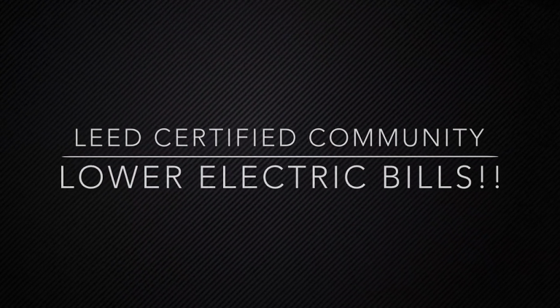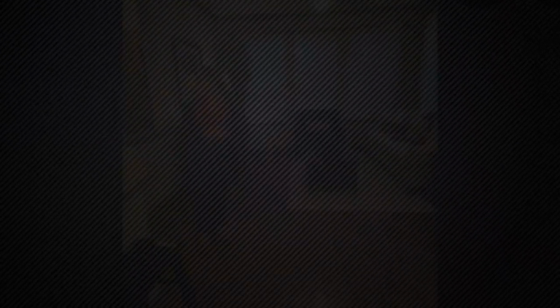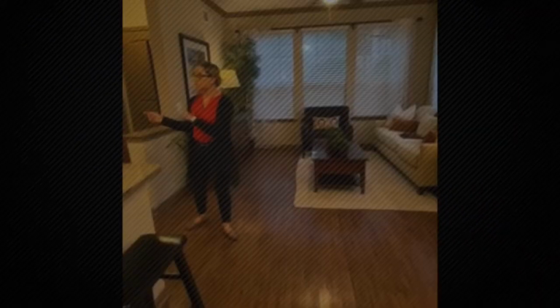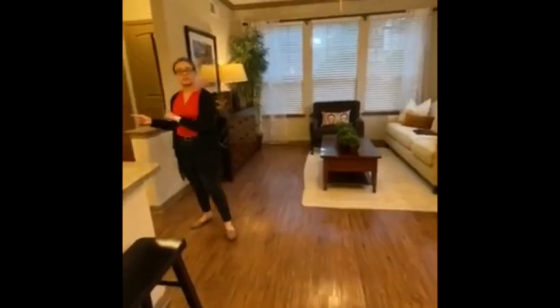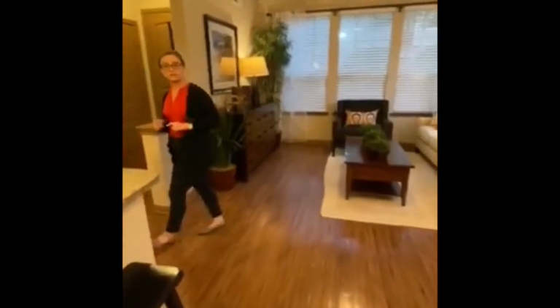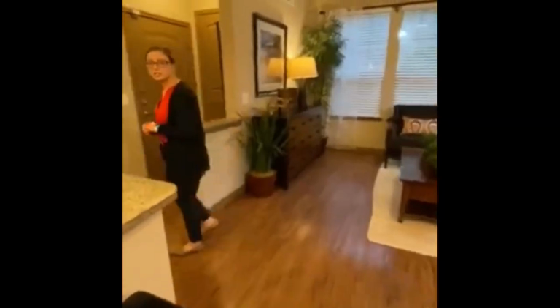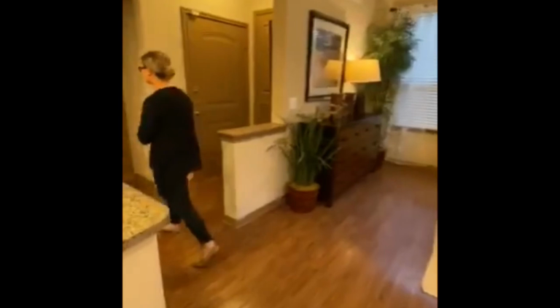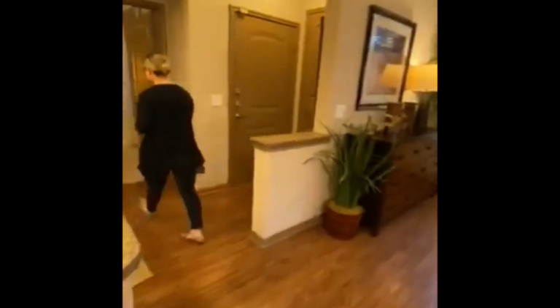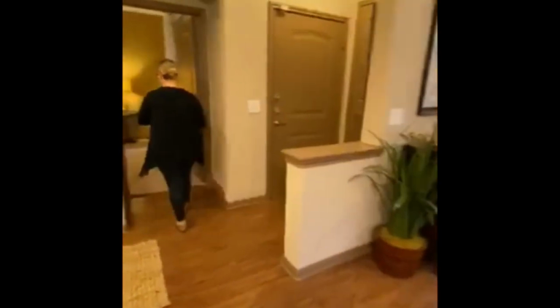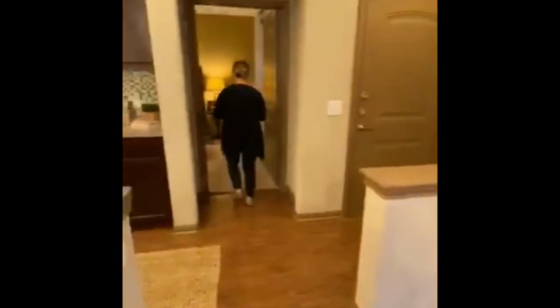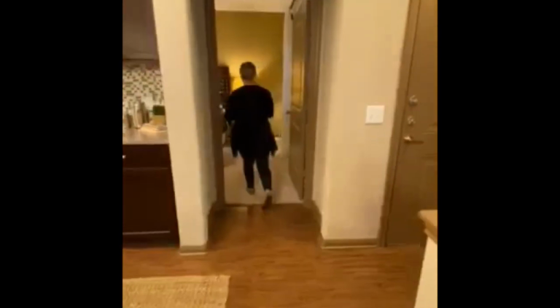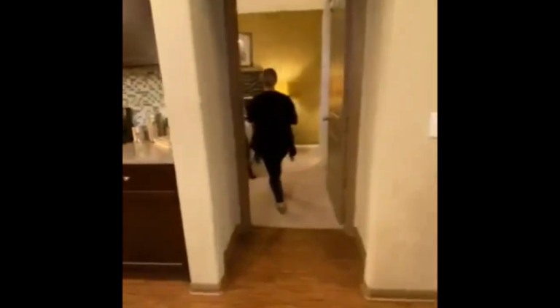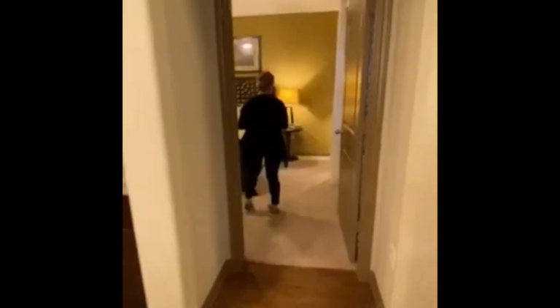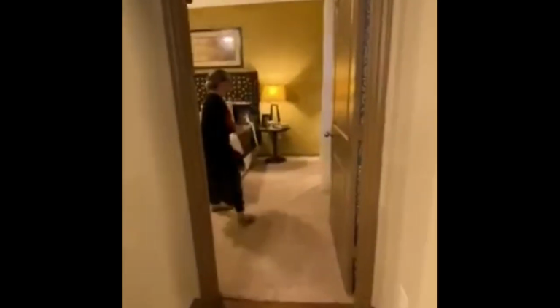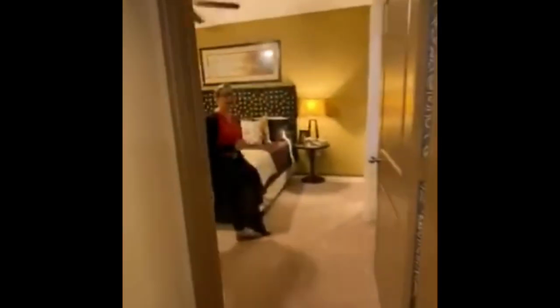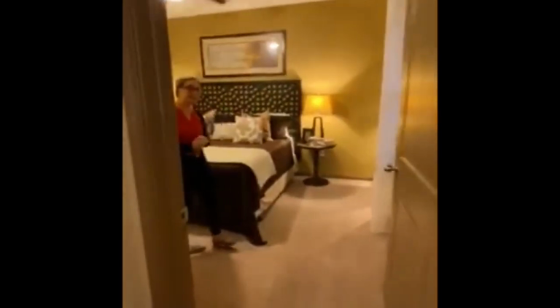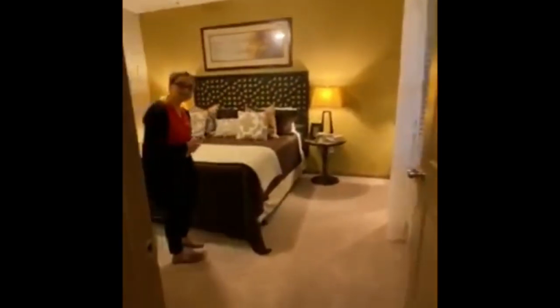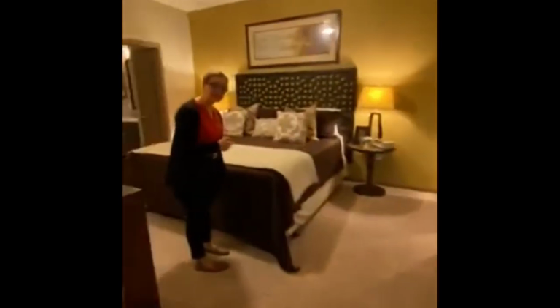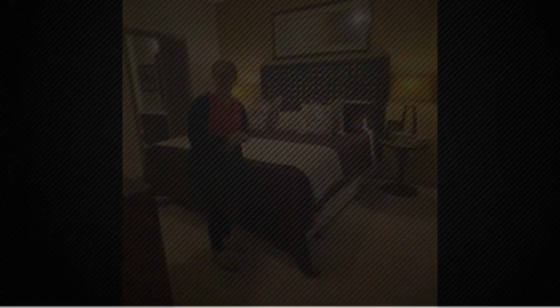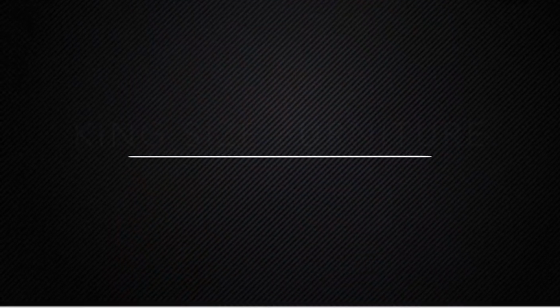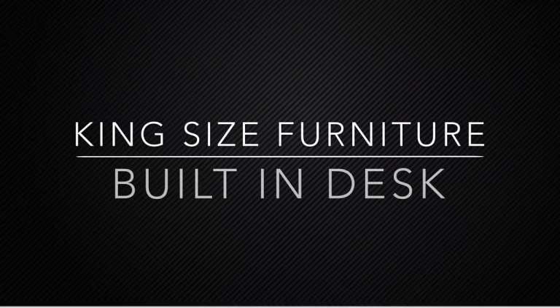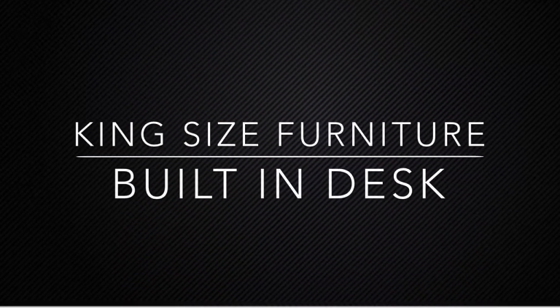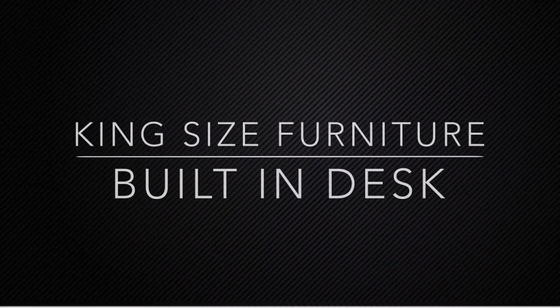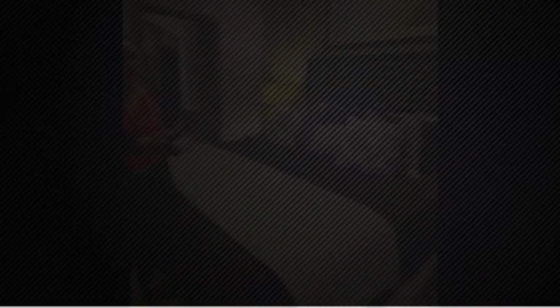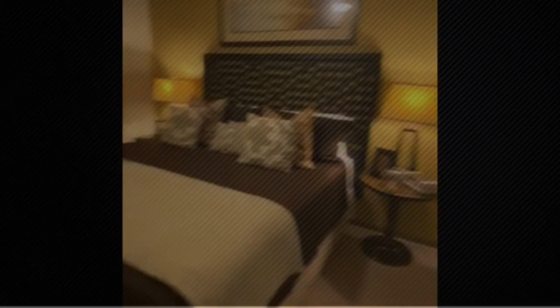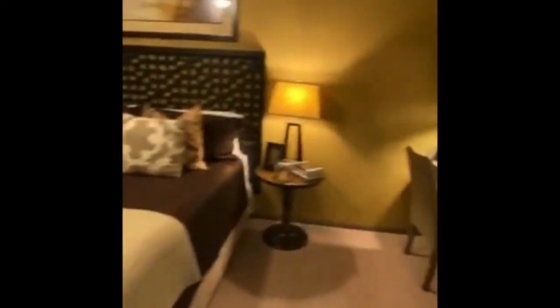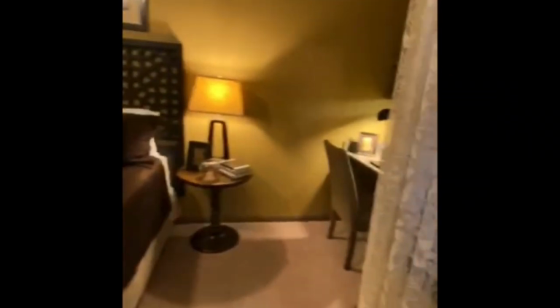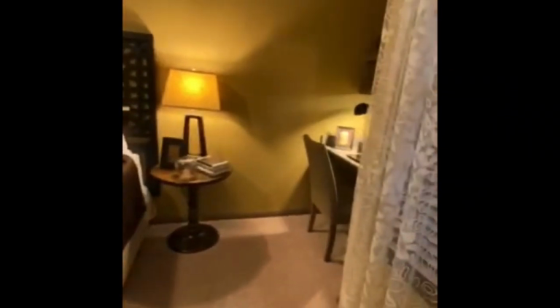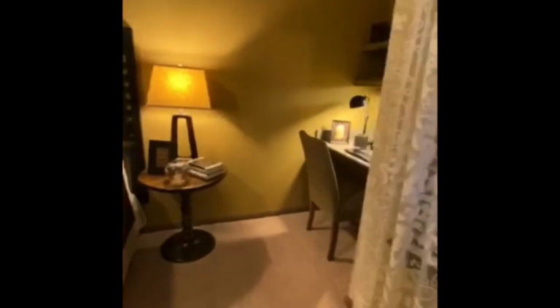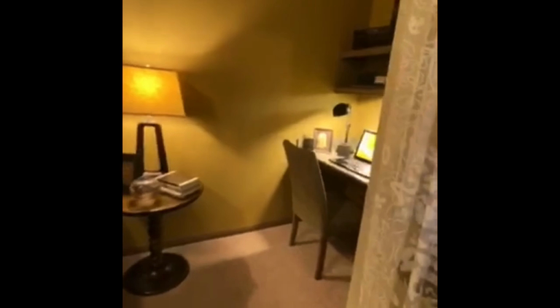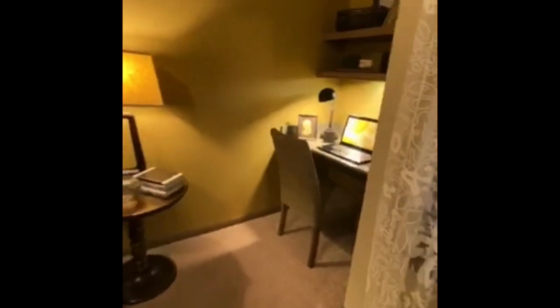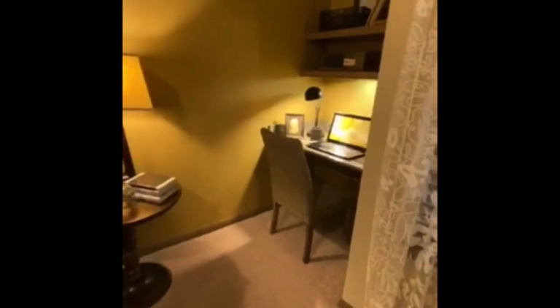We're going to walk into the master bedroom. The master bedroom has a king-size bed. This is a built-in desk area with the shelvings that are pre-installed.